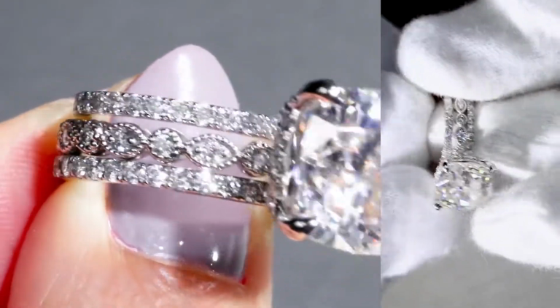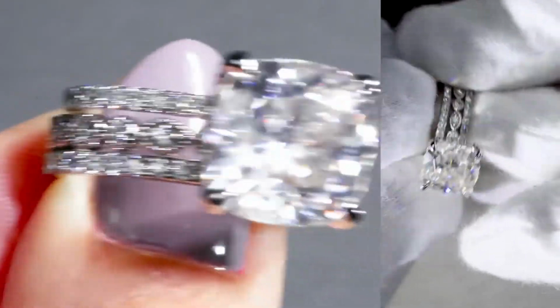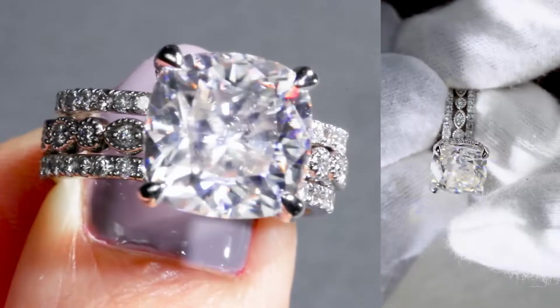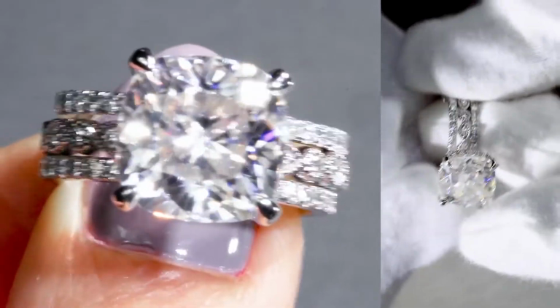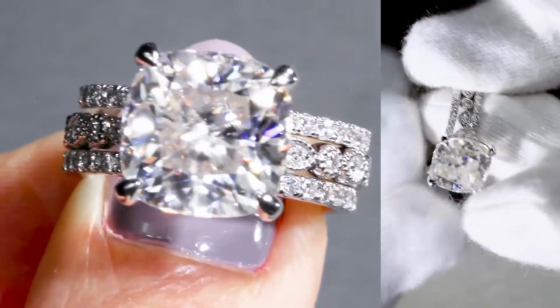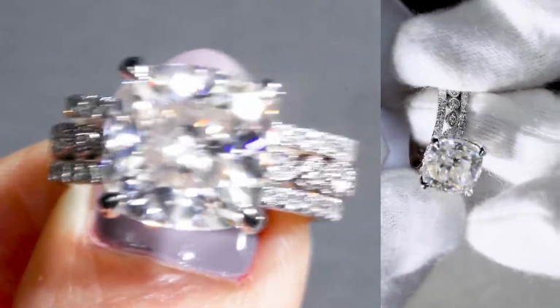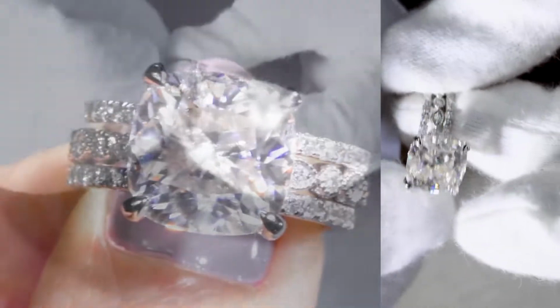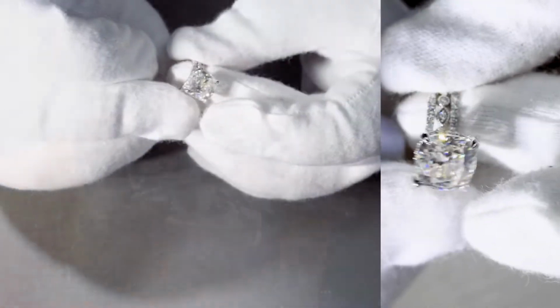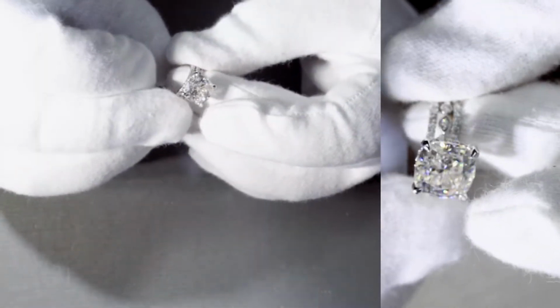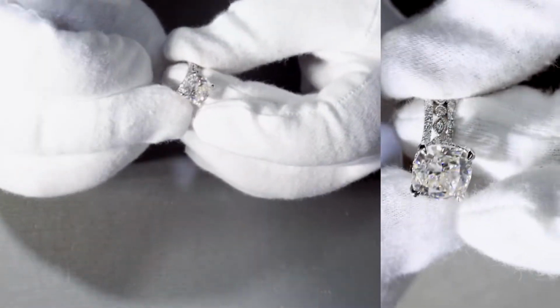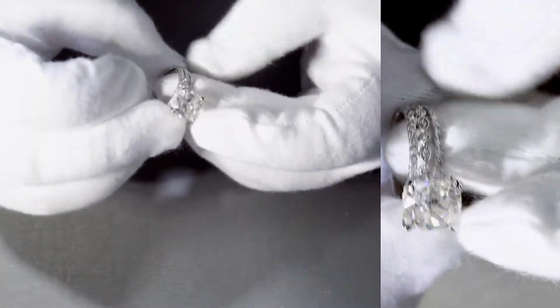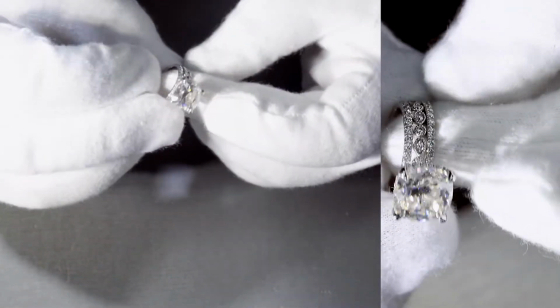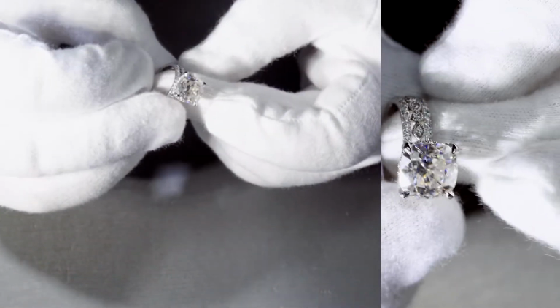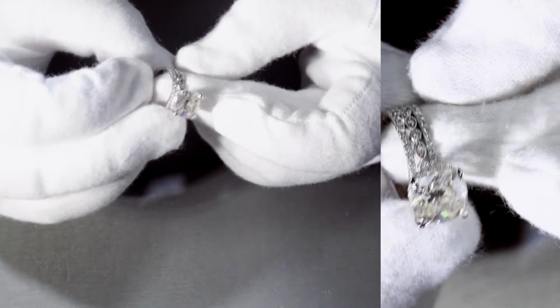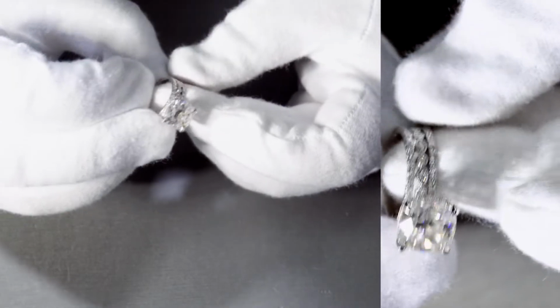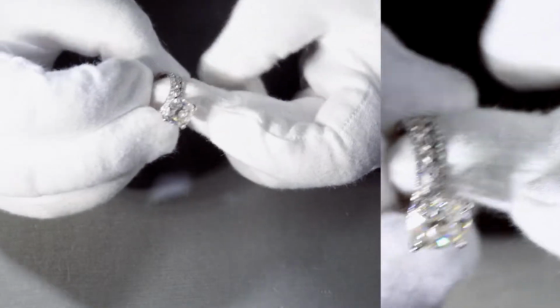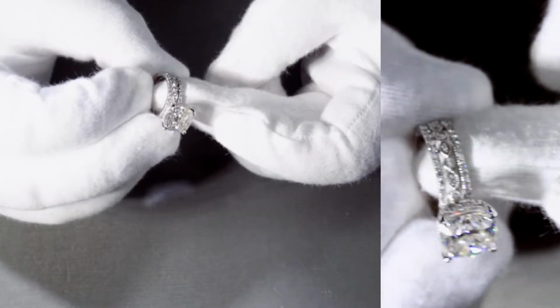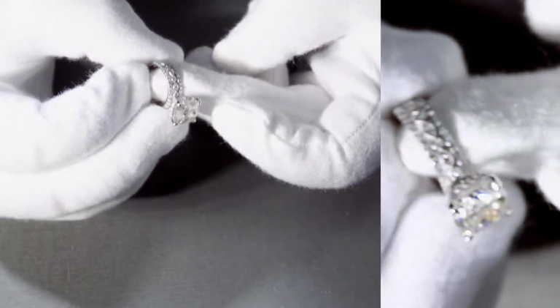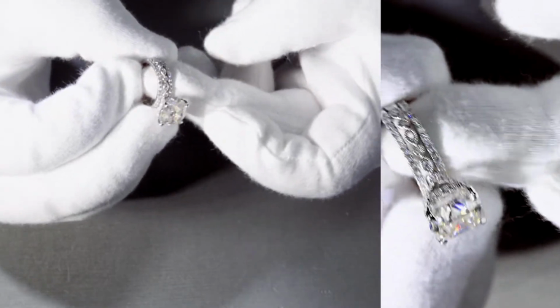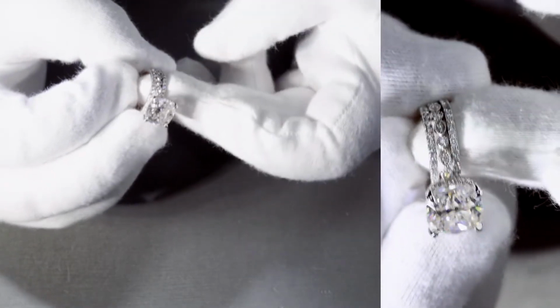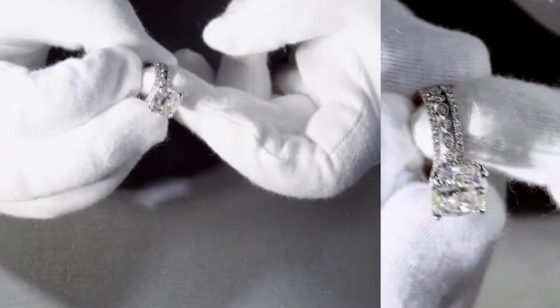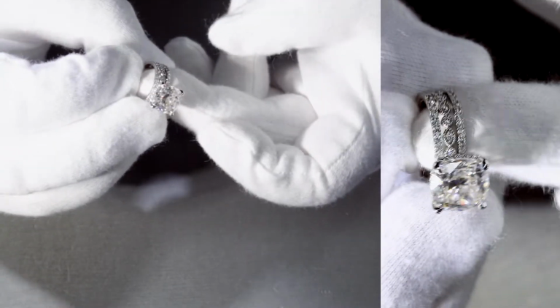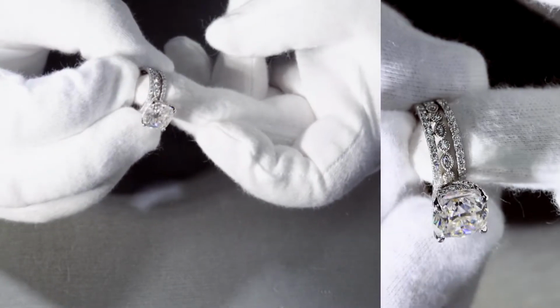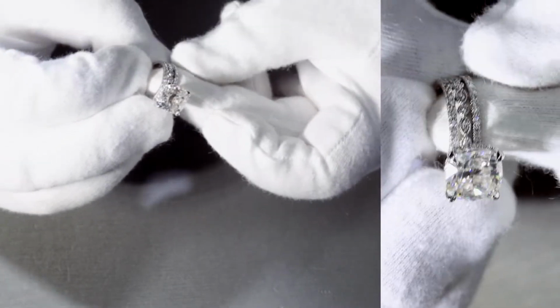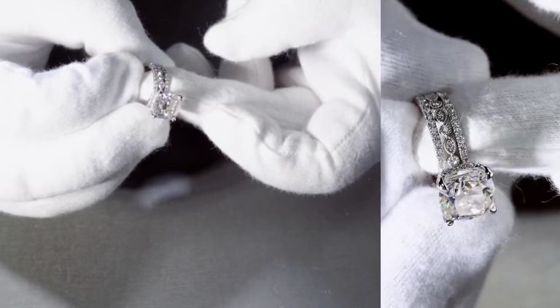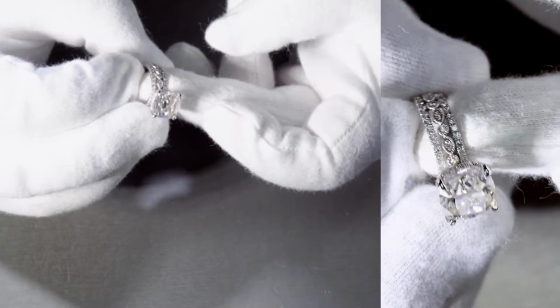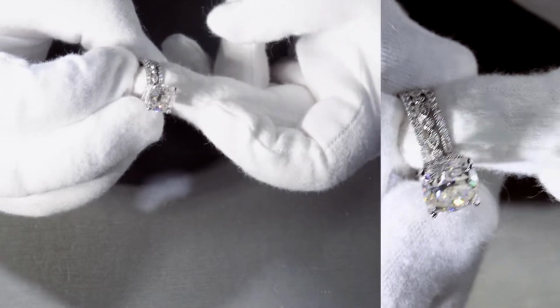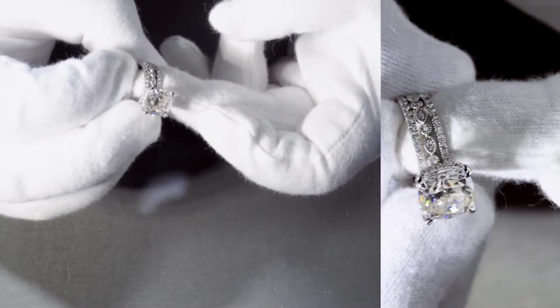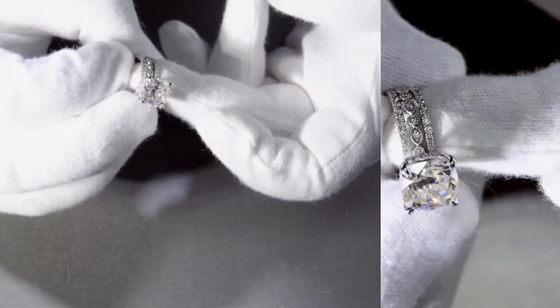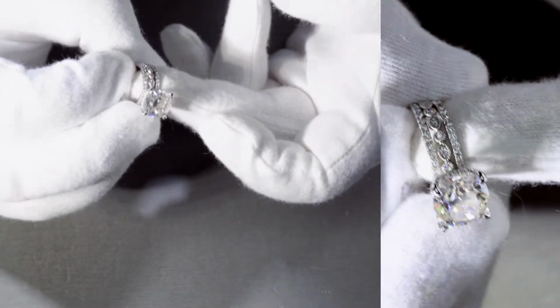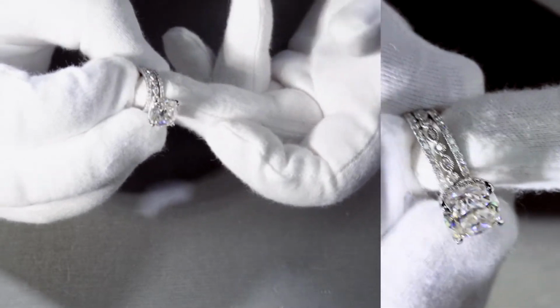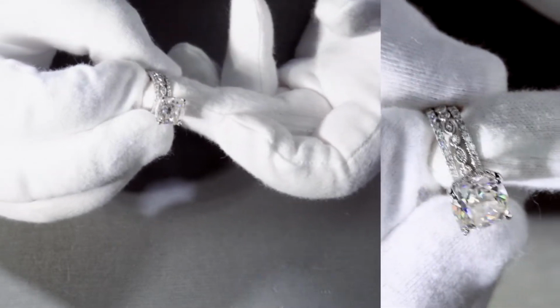We have another great straight micropave band that's 3/4 eternity. This really gives it a great touch of elegance and creates a nice thick shank that's solid and very beautiful. And this is all set in 14k white gold.